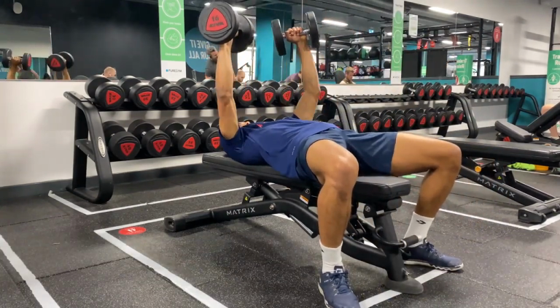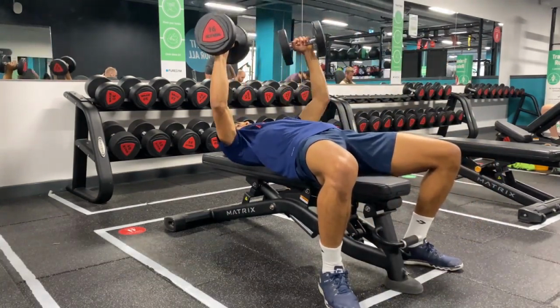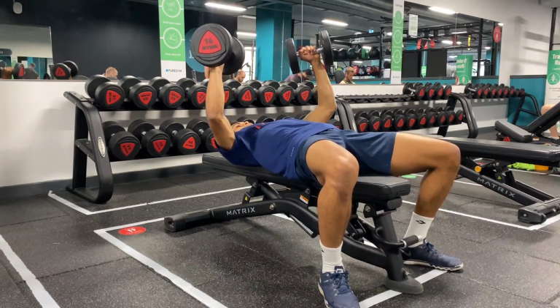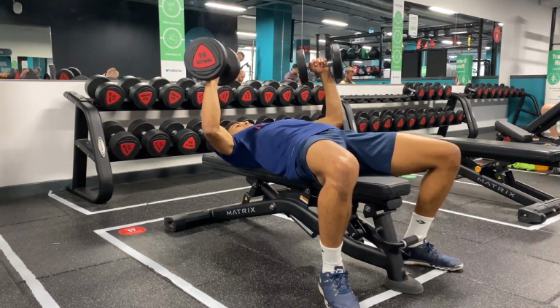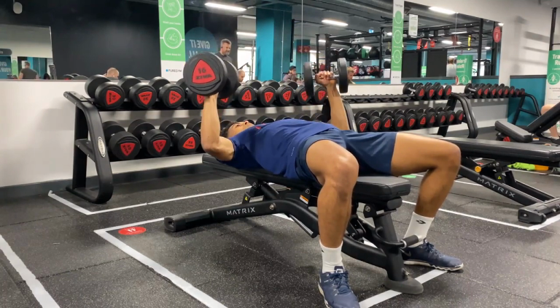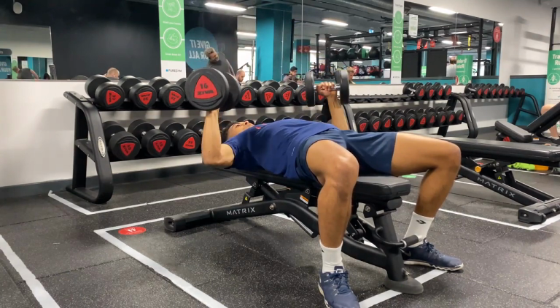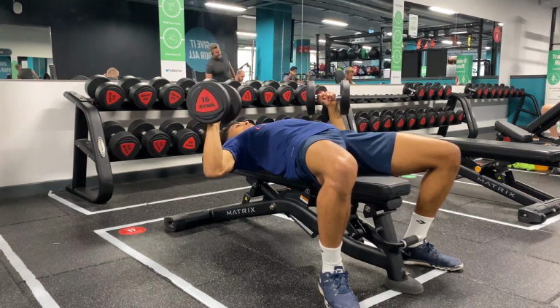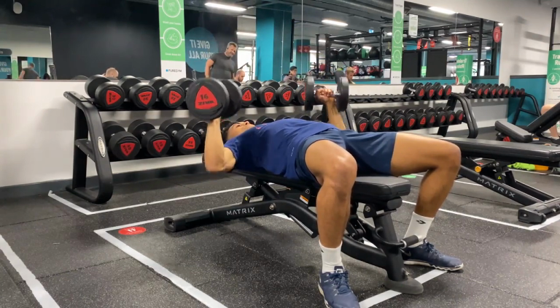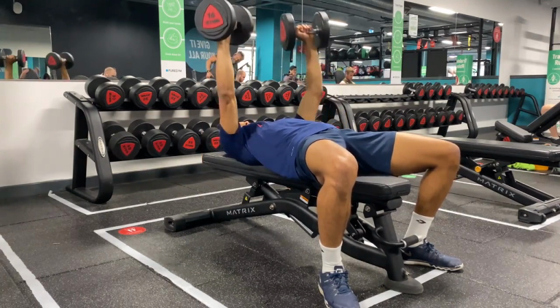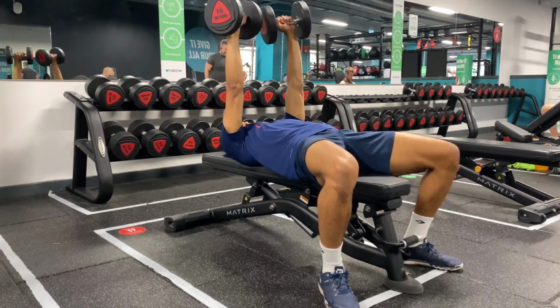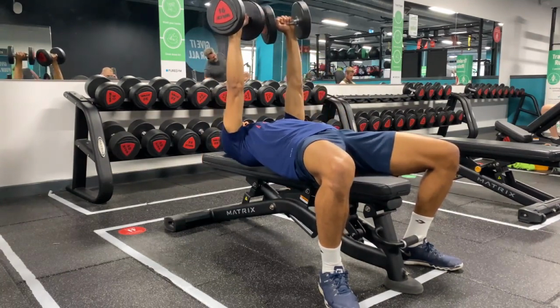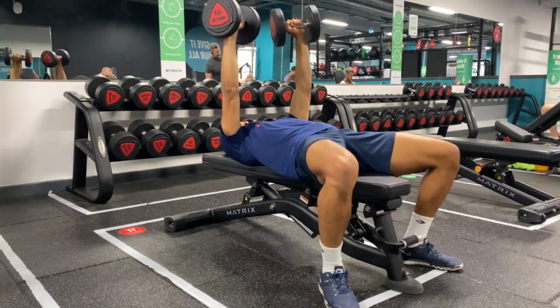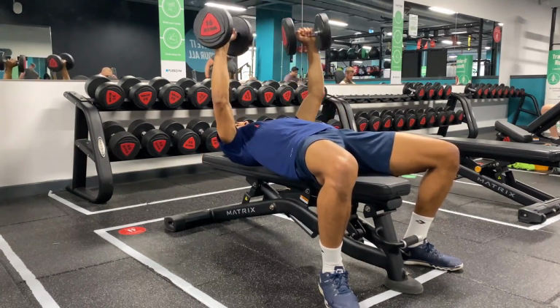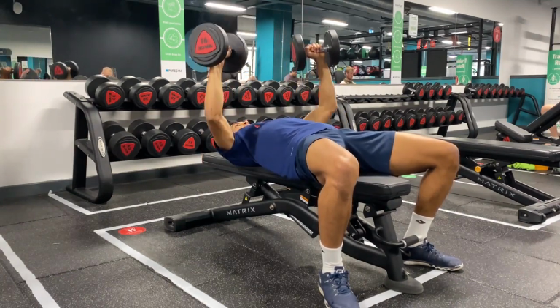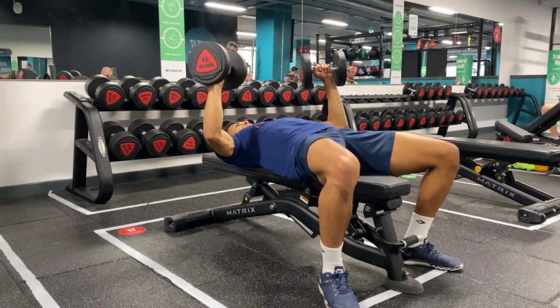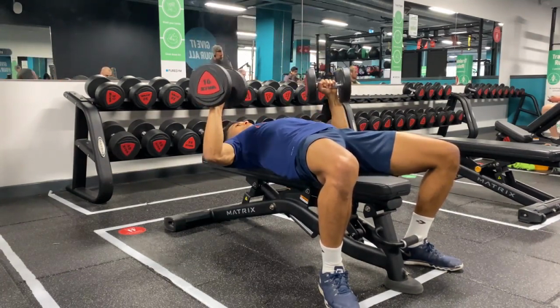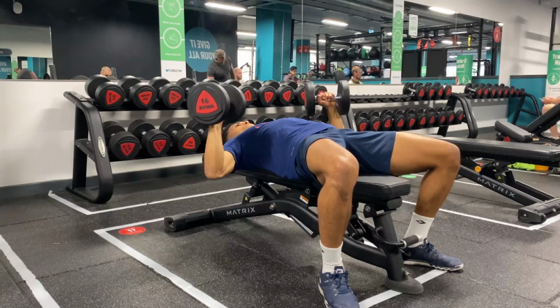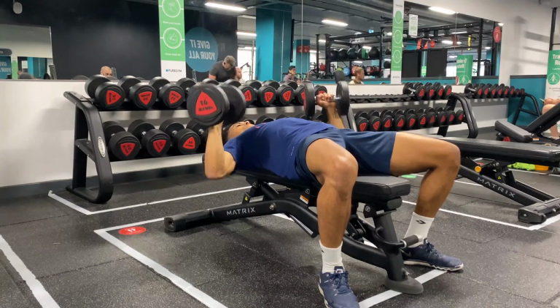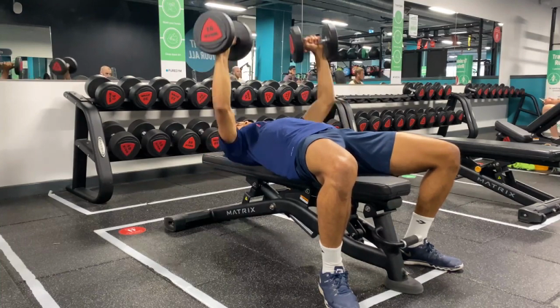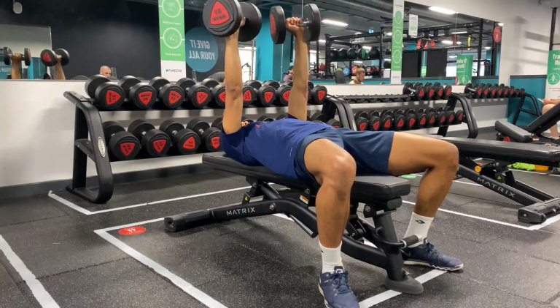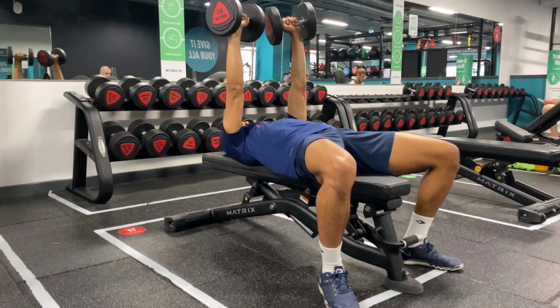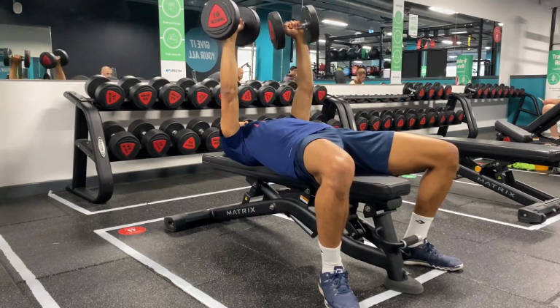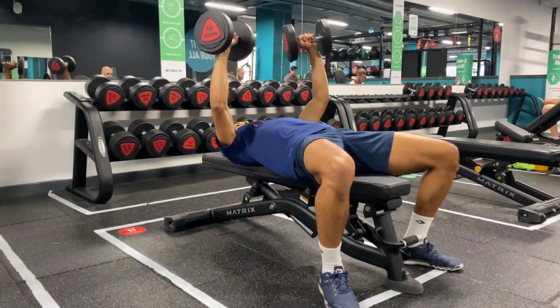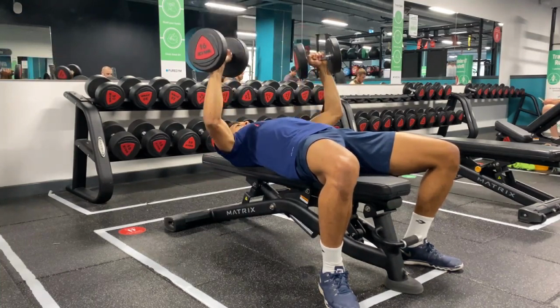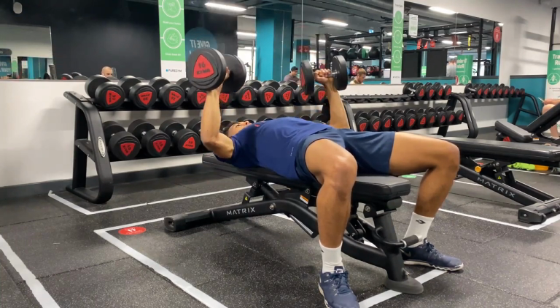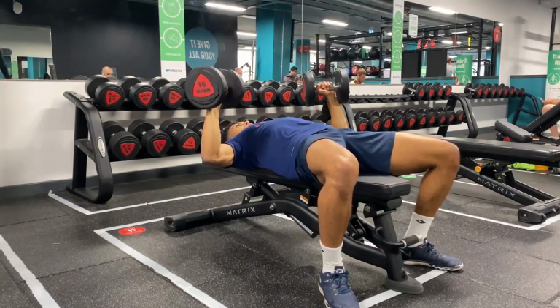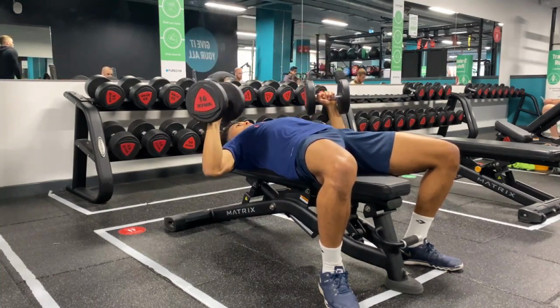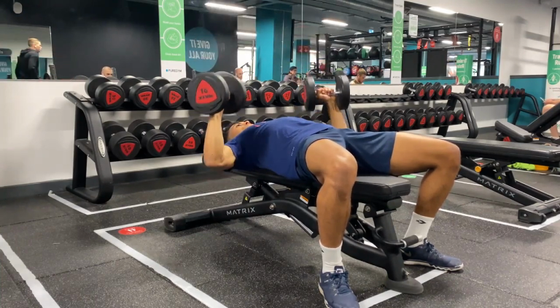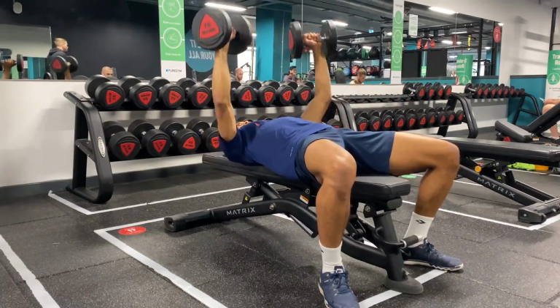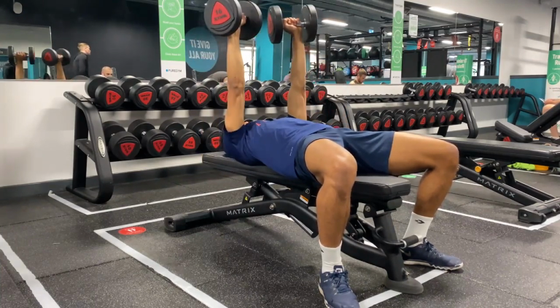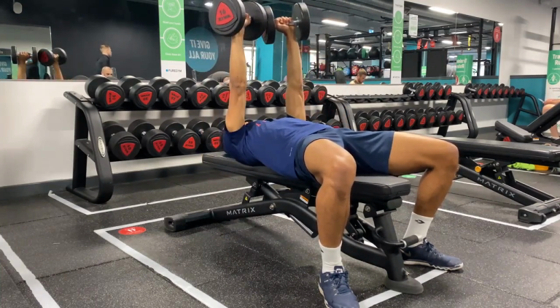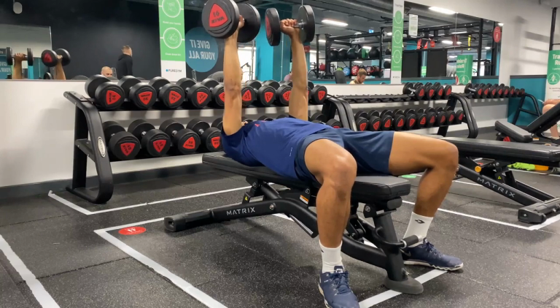Next, rotate the palms slightly inwards and then proceed to lower the weight slowly down to the point whereby your elbows are level with your shoulders. Once you reach this point, press back up and in, in a controlled manner.